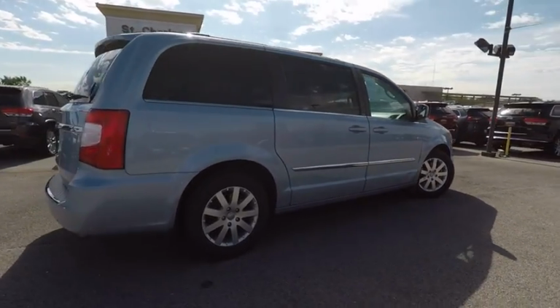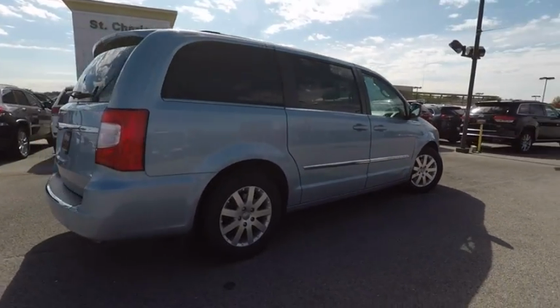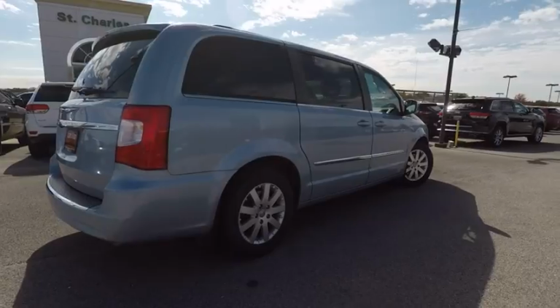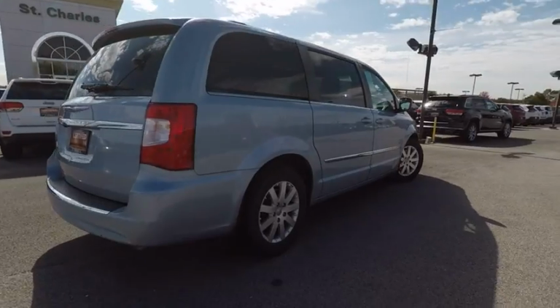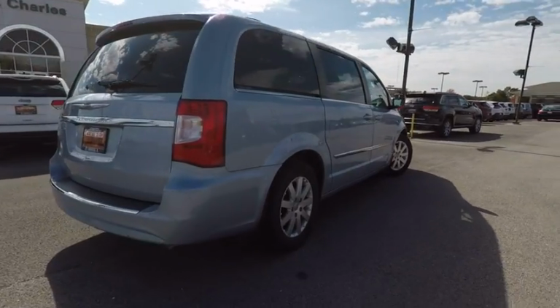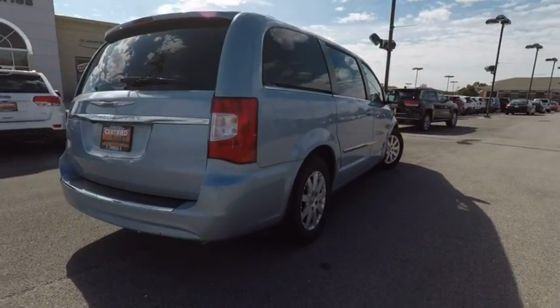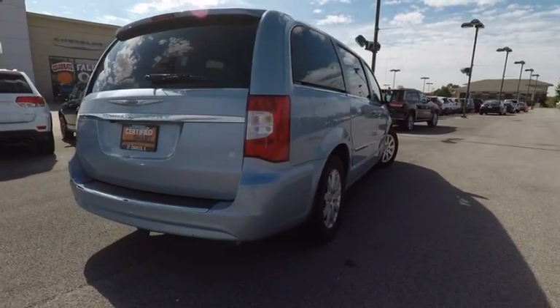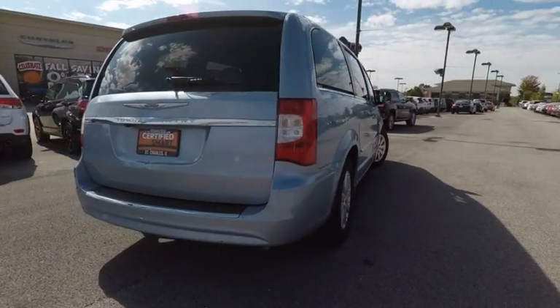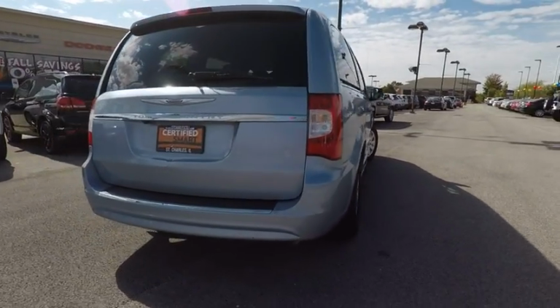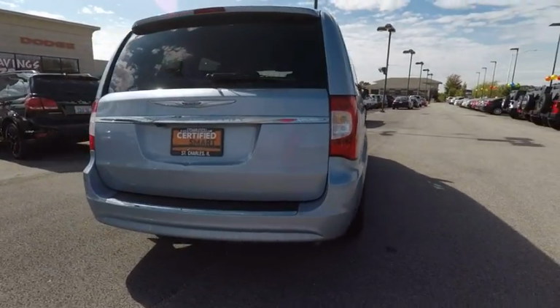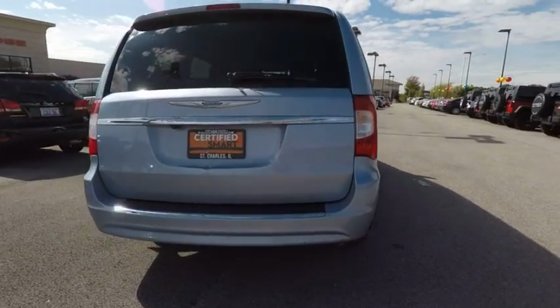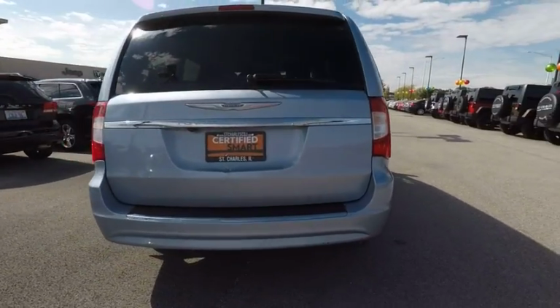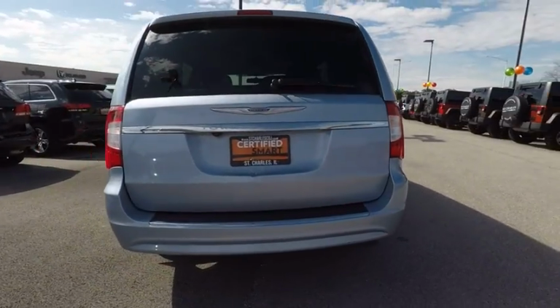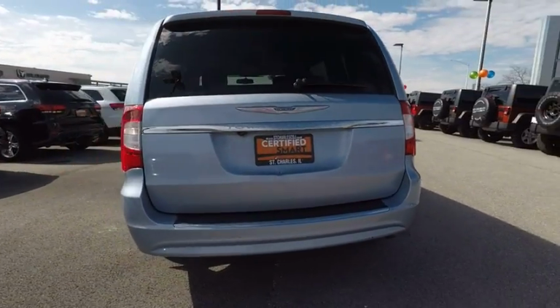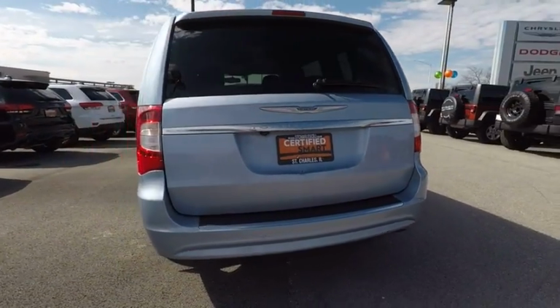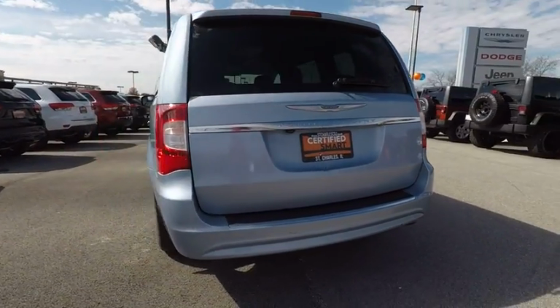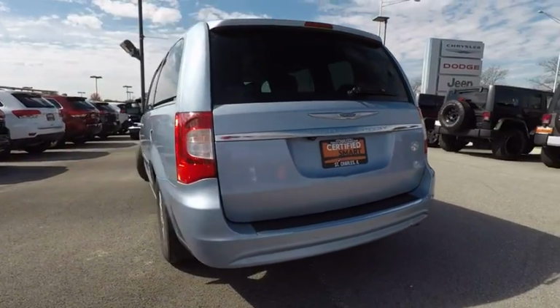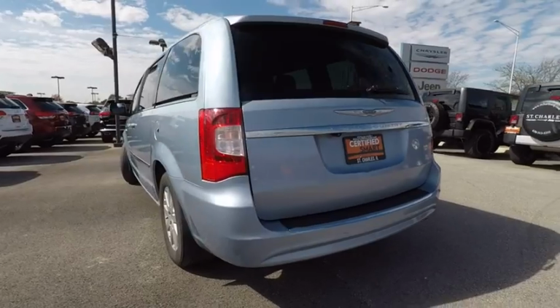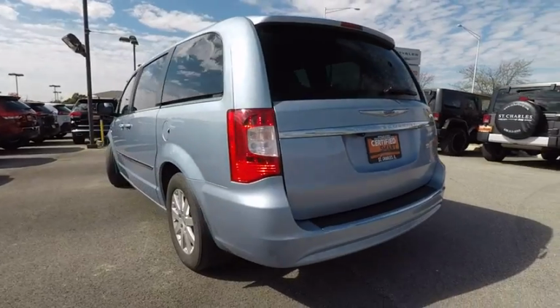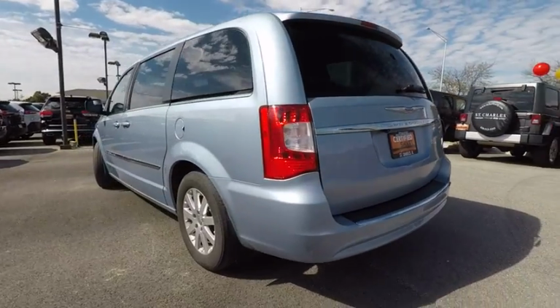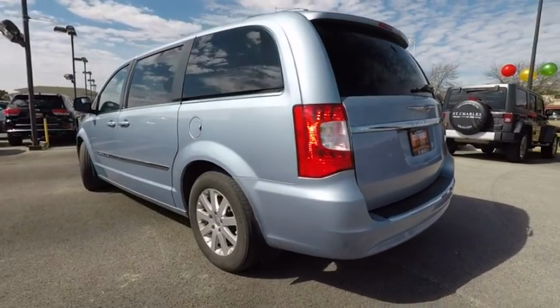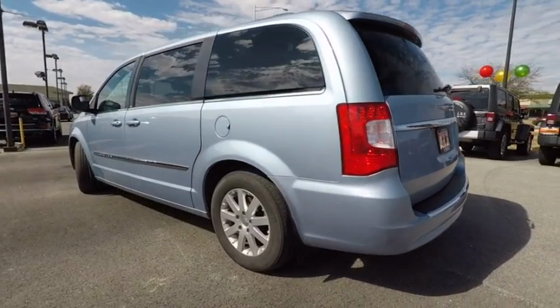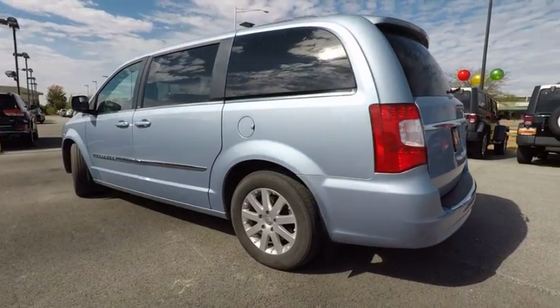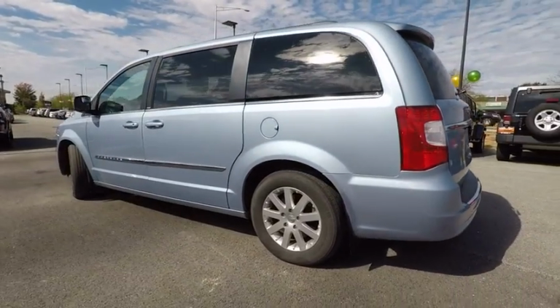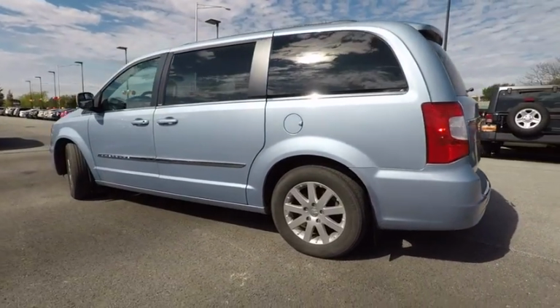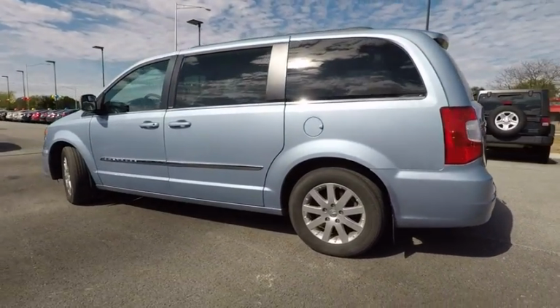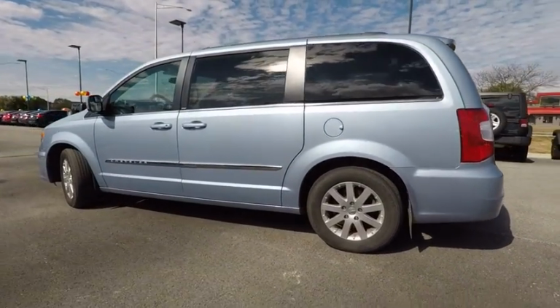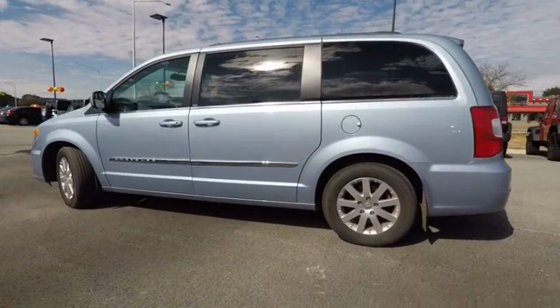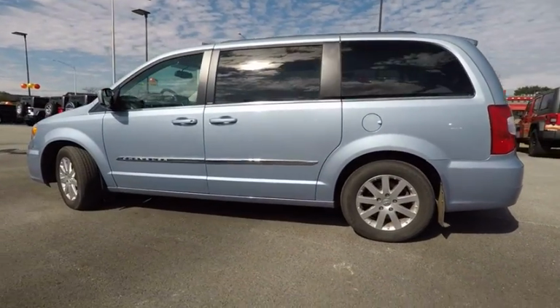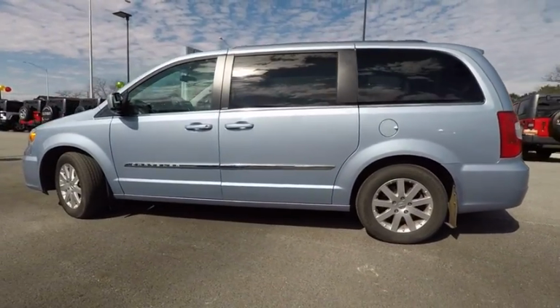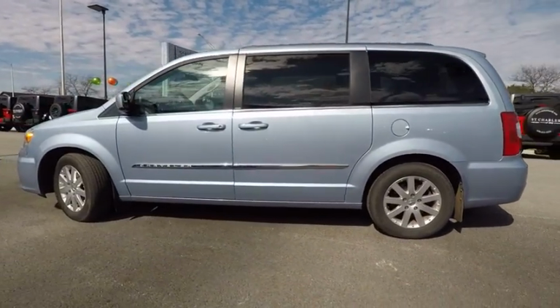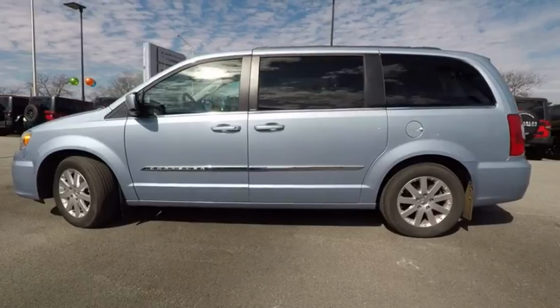Seat 7 comfortably and choose from stow-and-go seating or the innovative swivel-and-go seating, and is priced below $15,000. This vehicle has less than 70,000 miles.